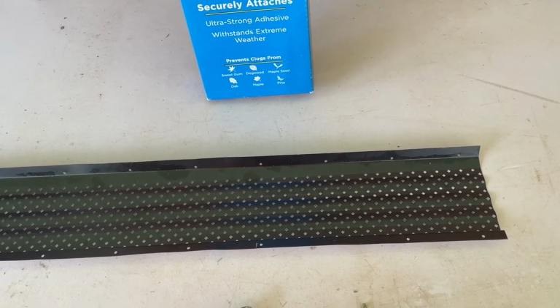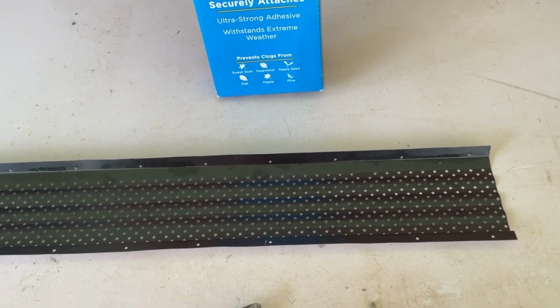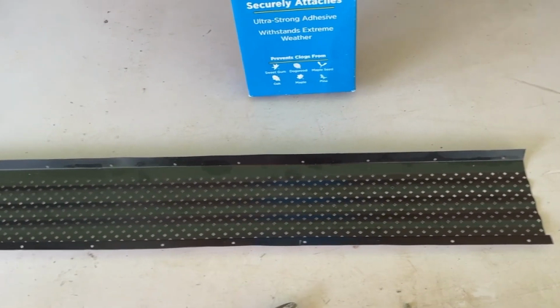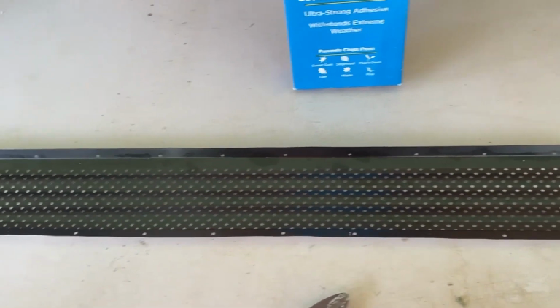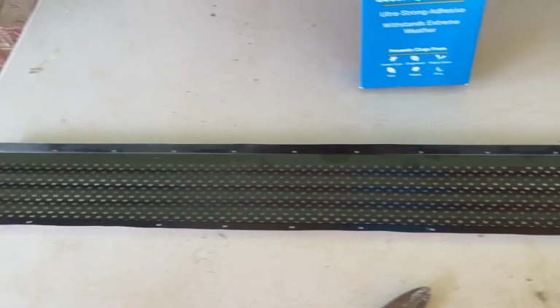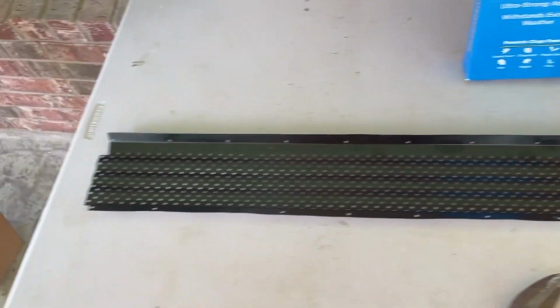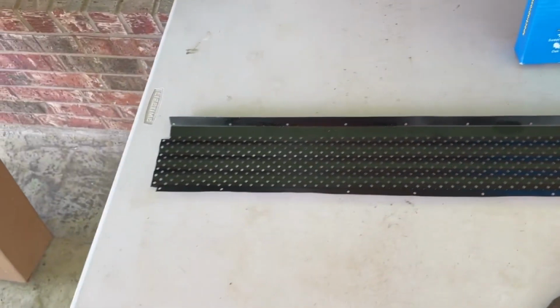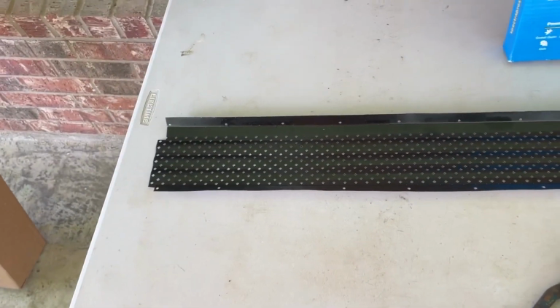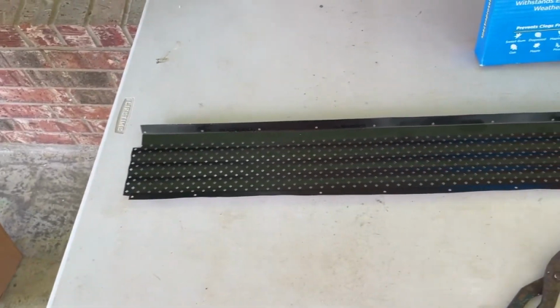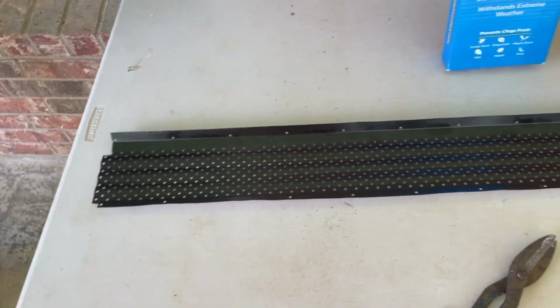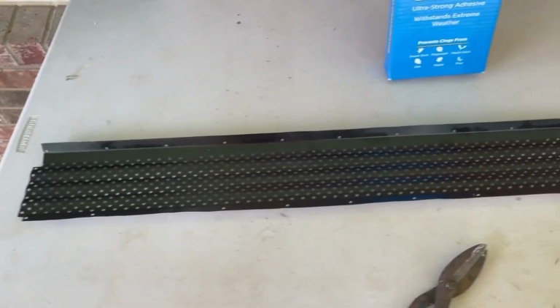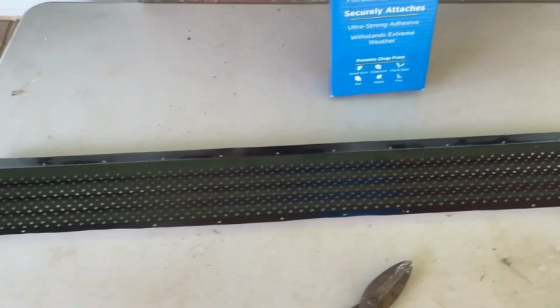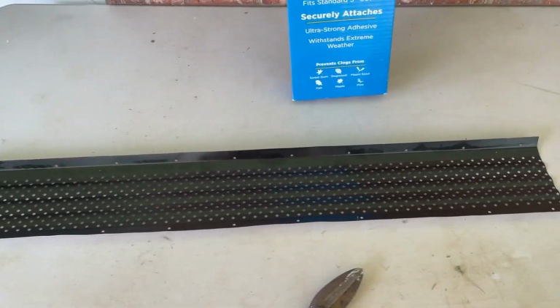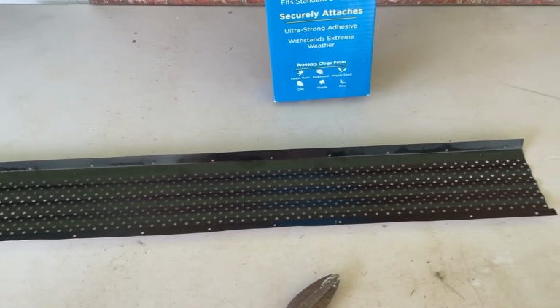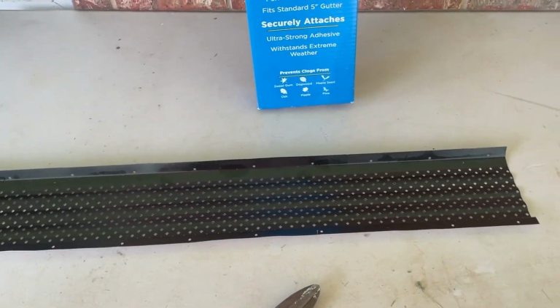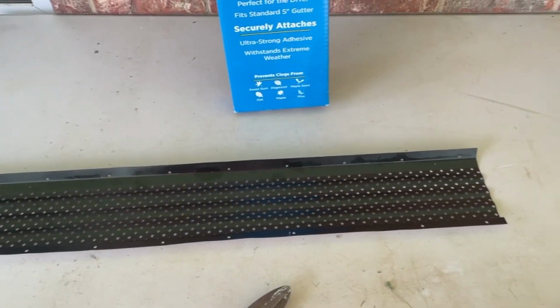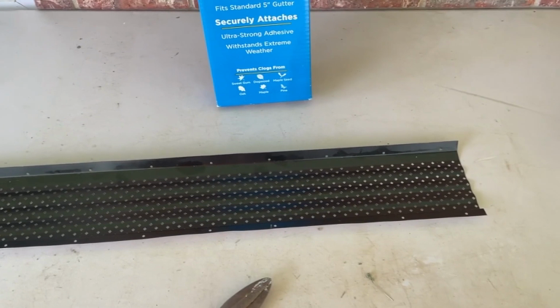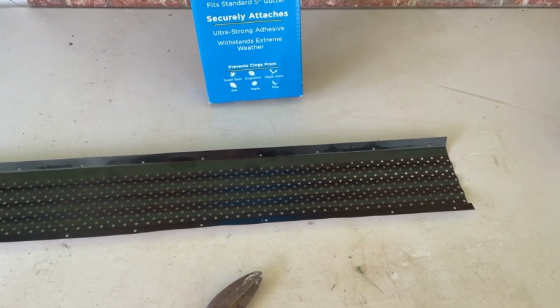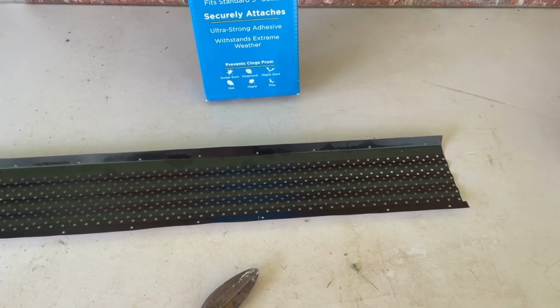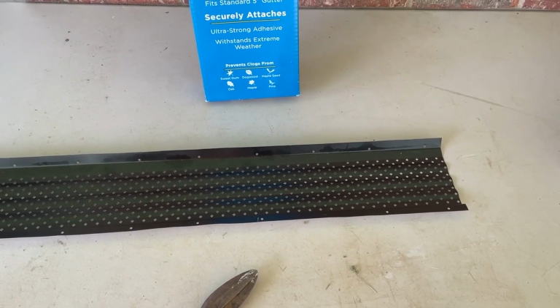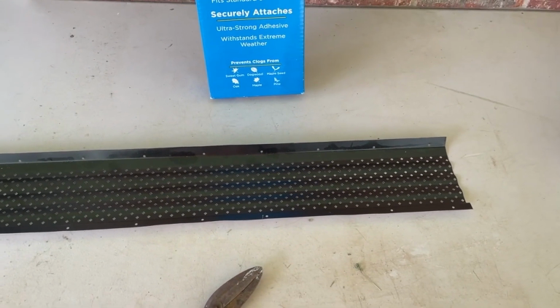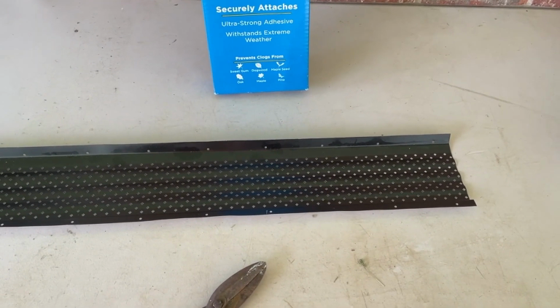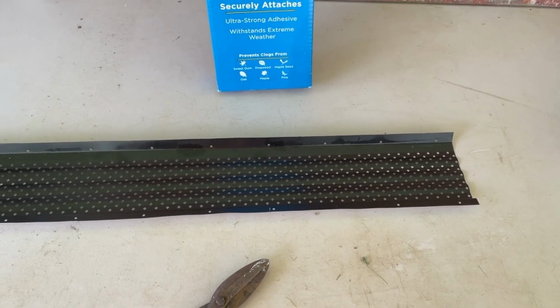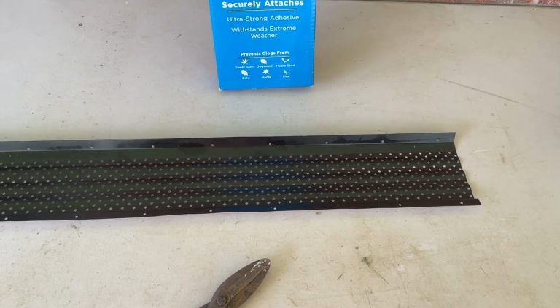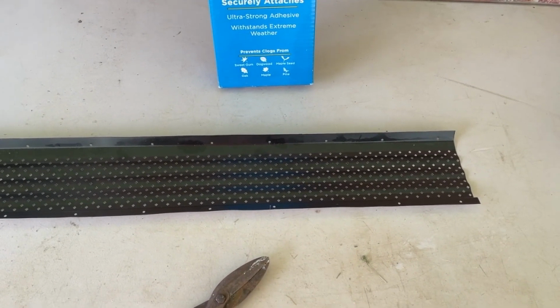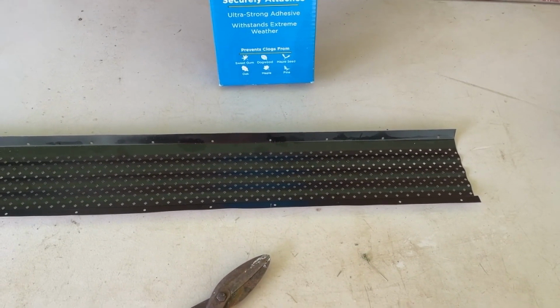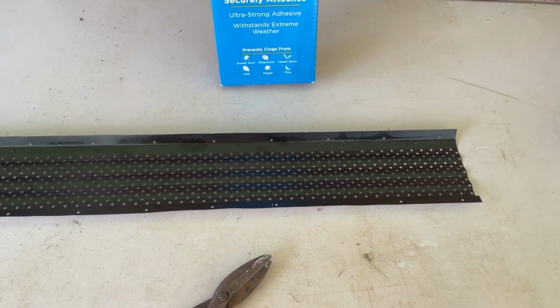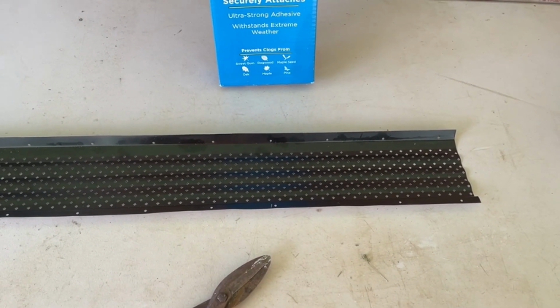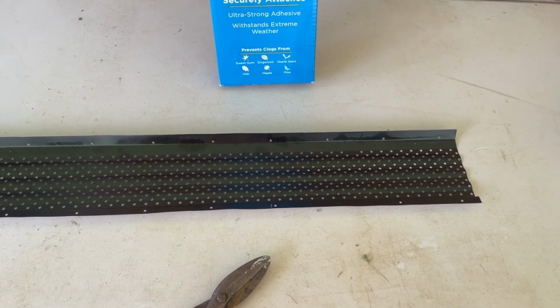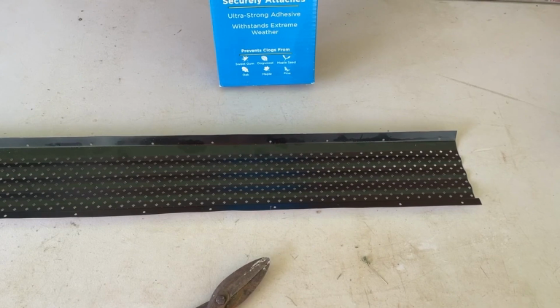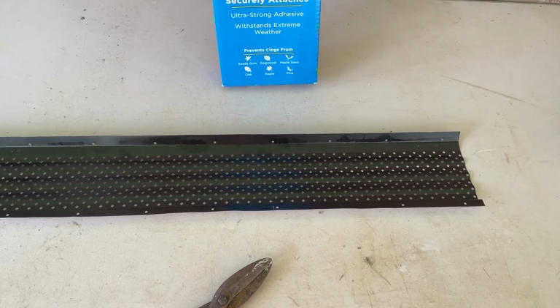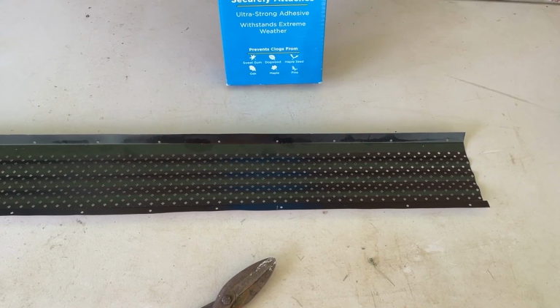I'll show a picture of me on top of the roof installing these. These are very easy to cut. If I was able to mount my camera here, I could actually show you how to cut this, but these are simple to cut with your metal shears to cut them to the size you want.